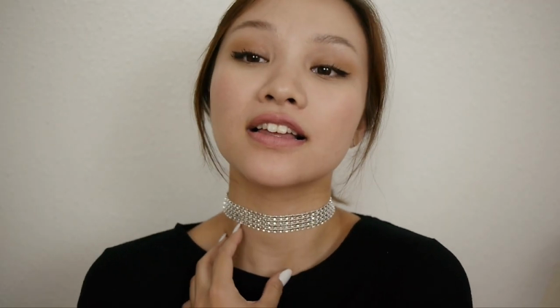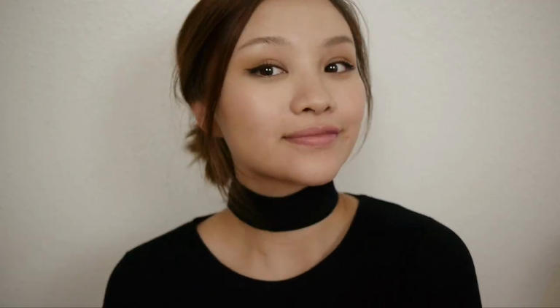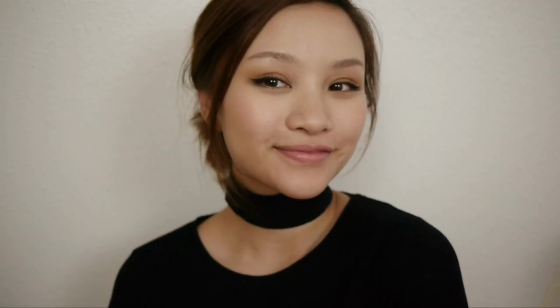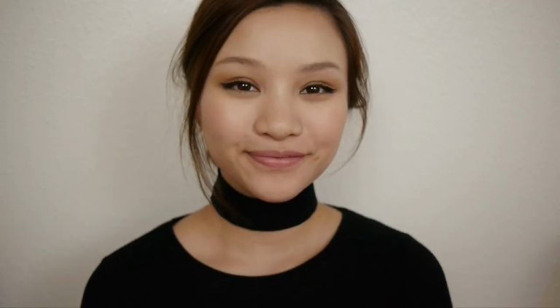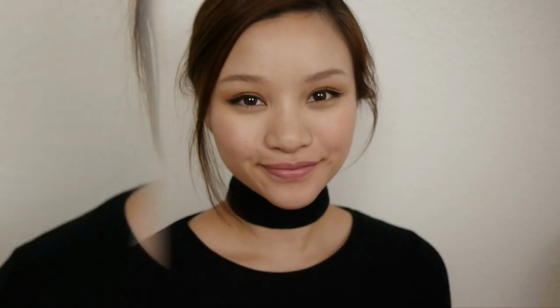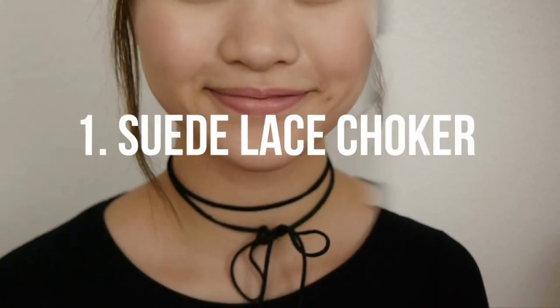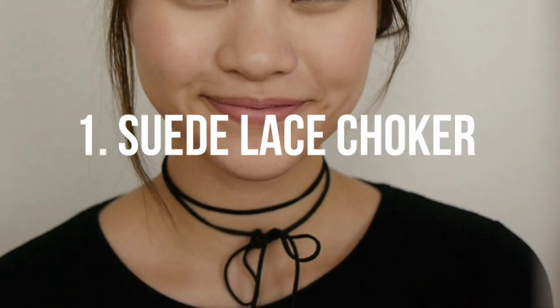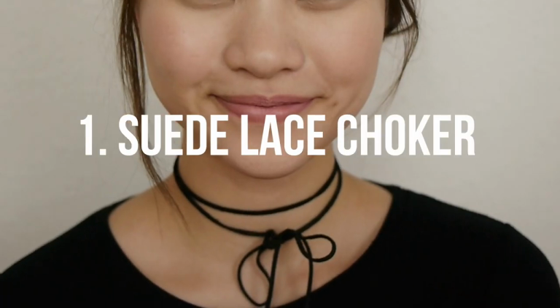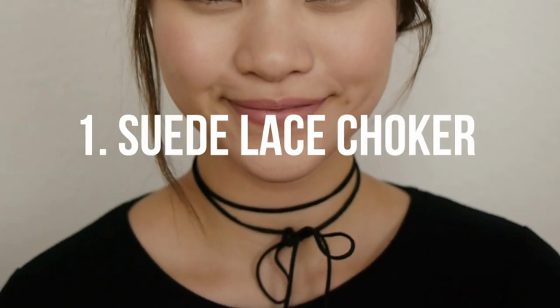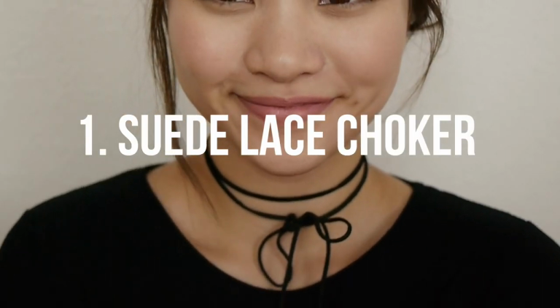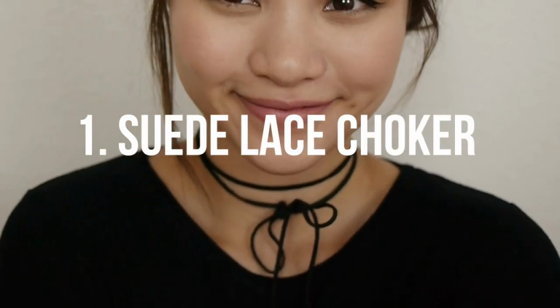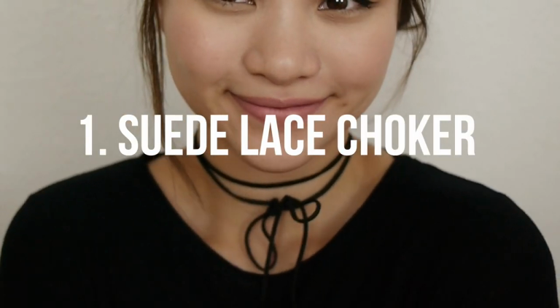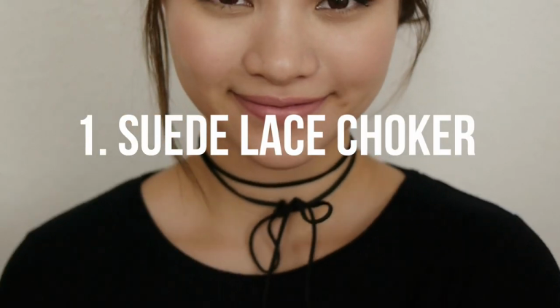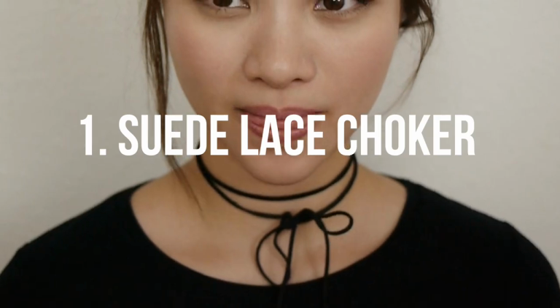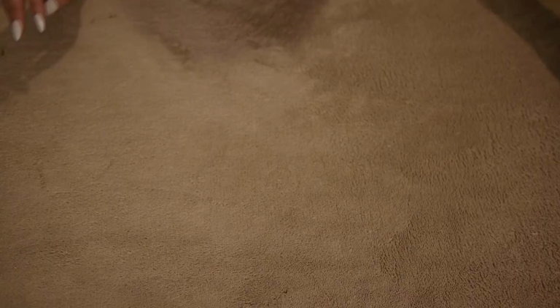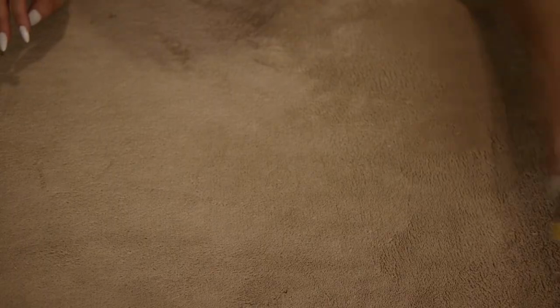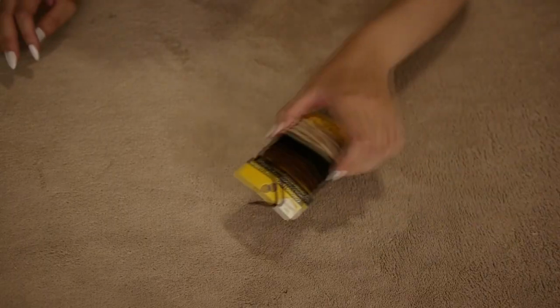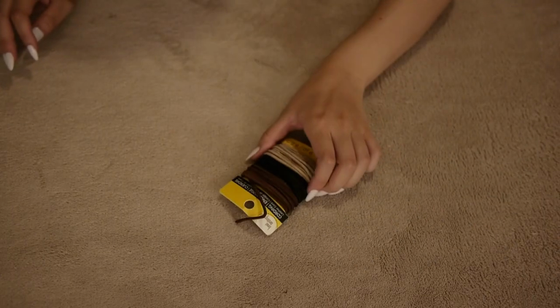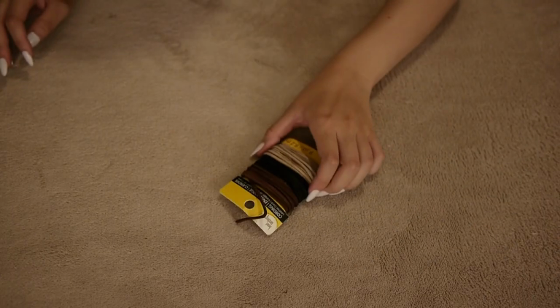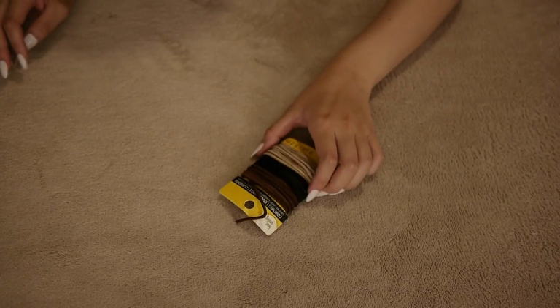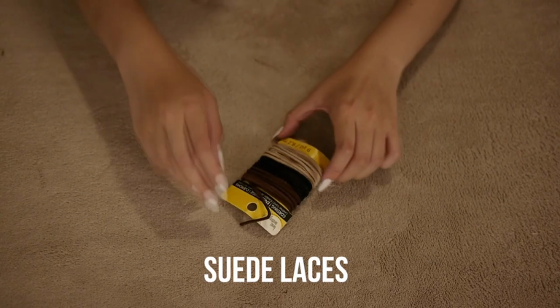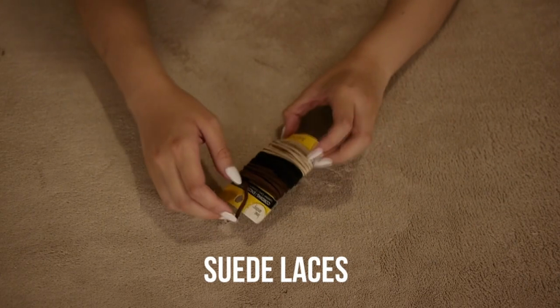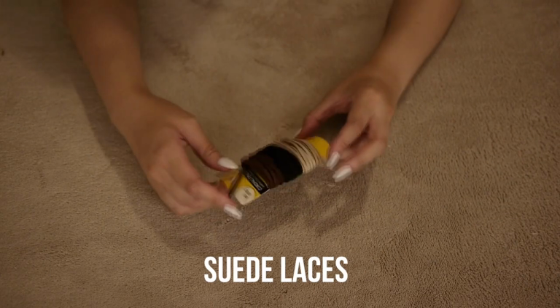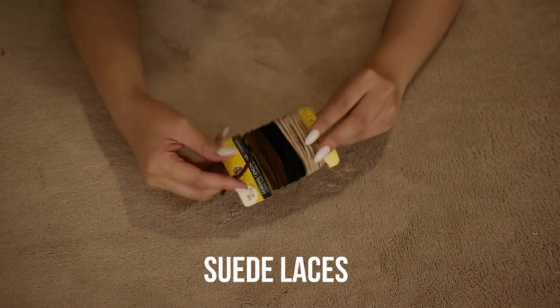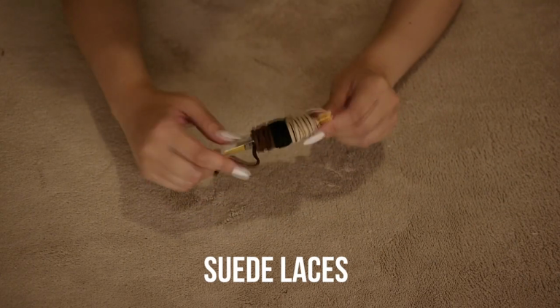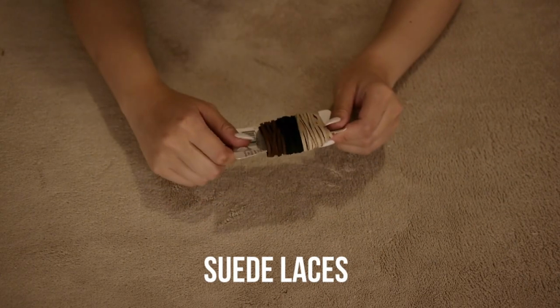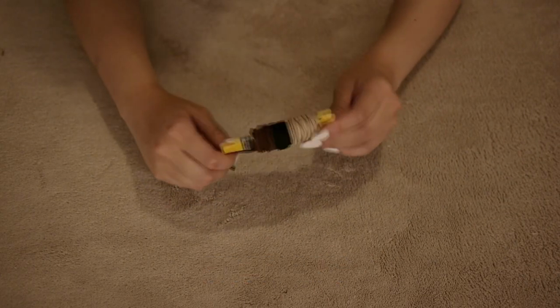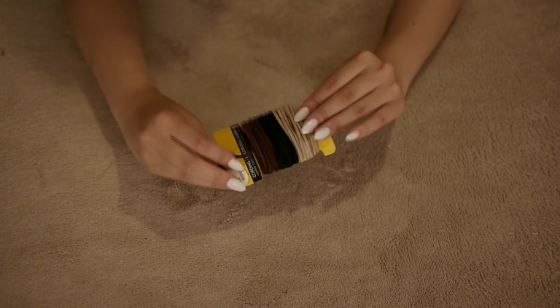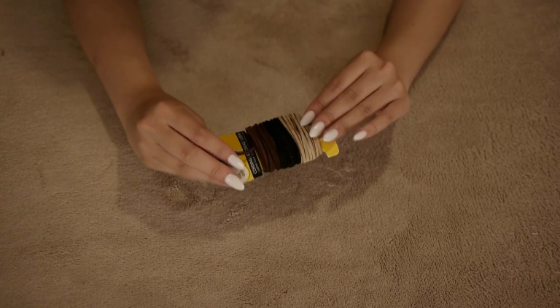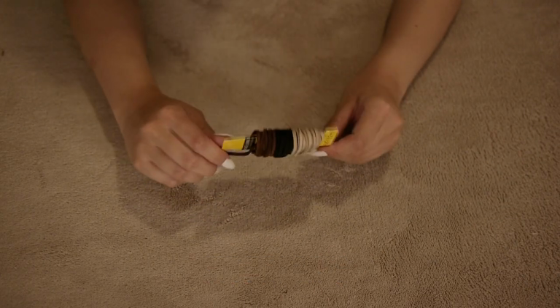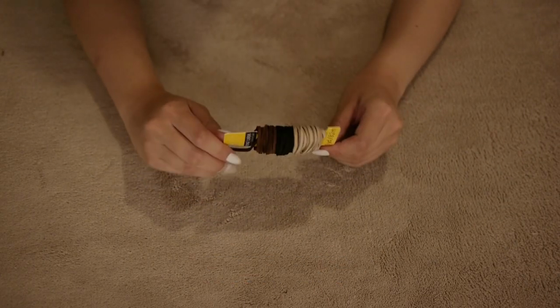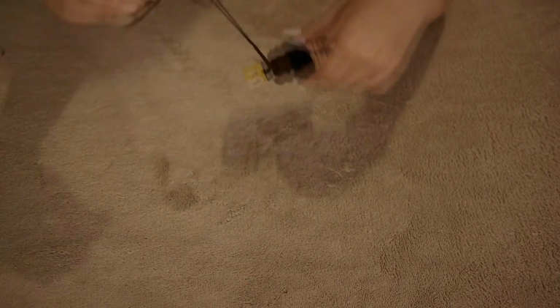The first one is going to be the easiest out of all of them. It's a suede lace choker and you're literally just going to need some suede laces and a pair of scissors.